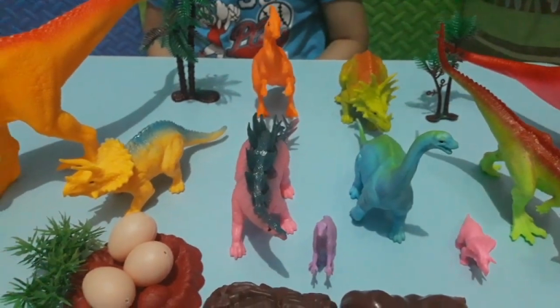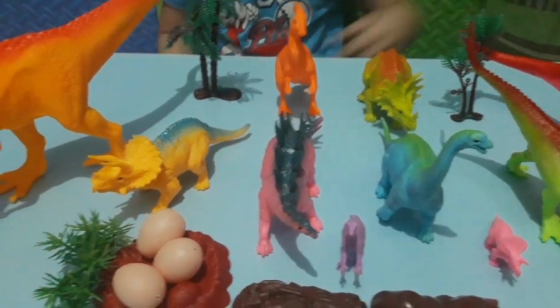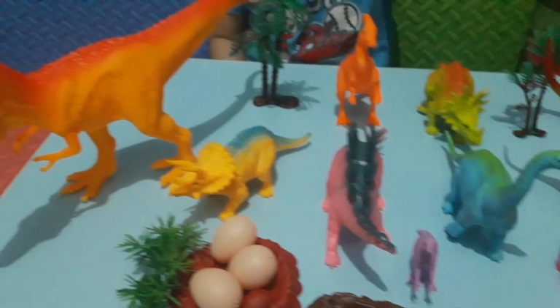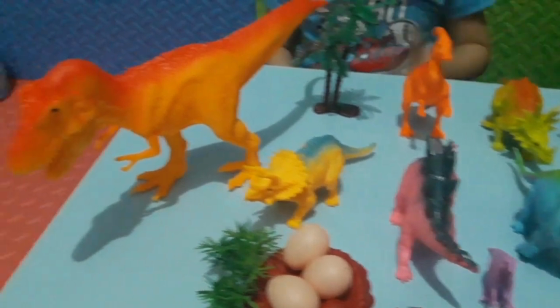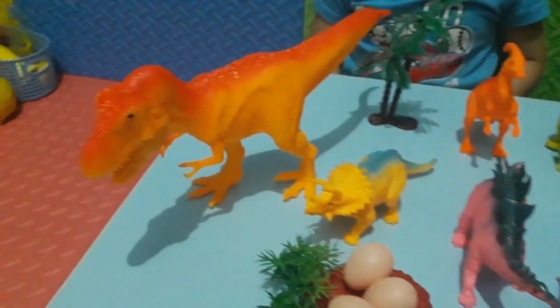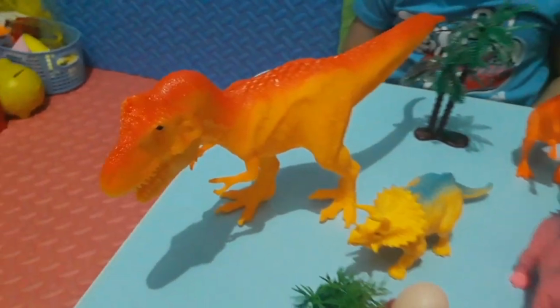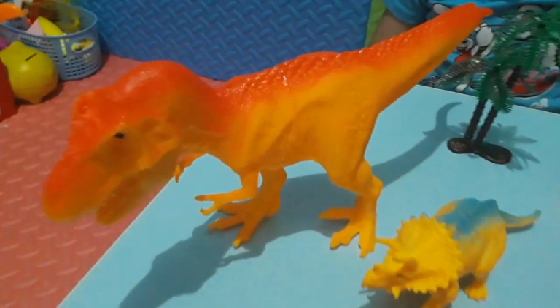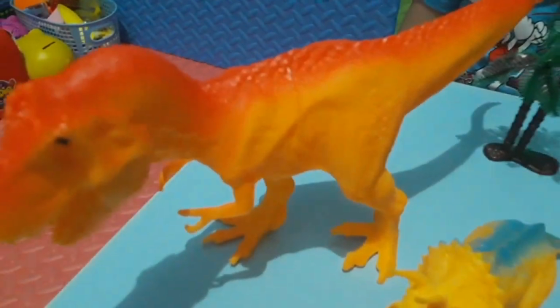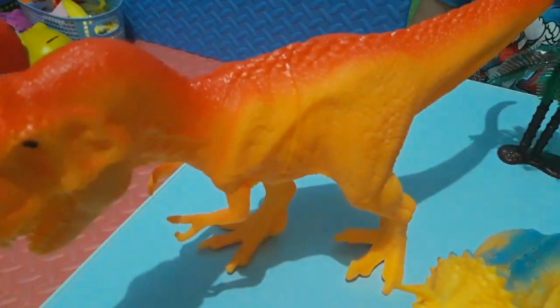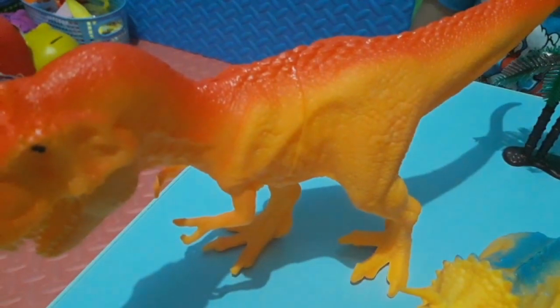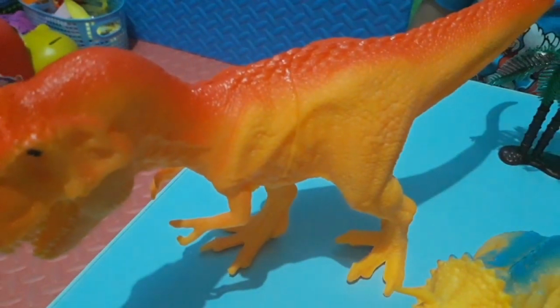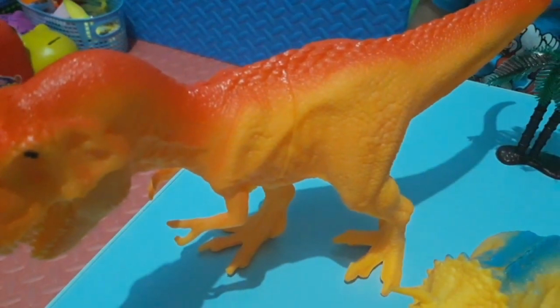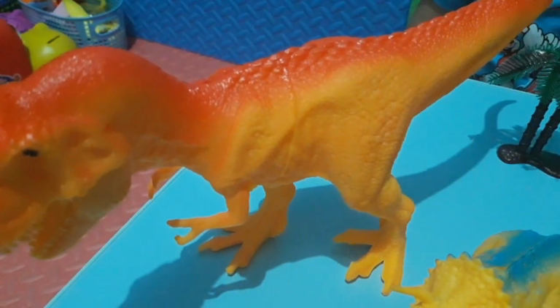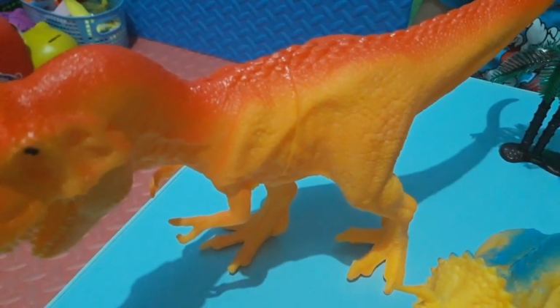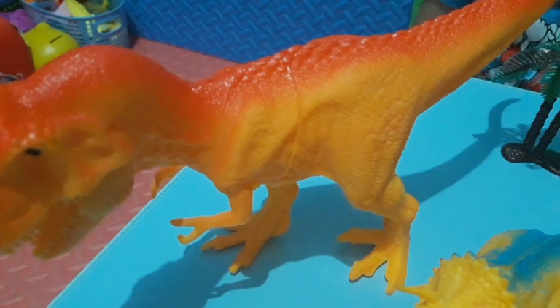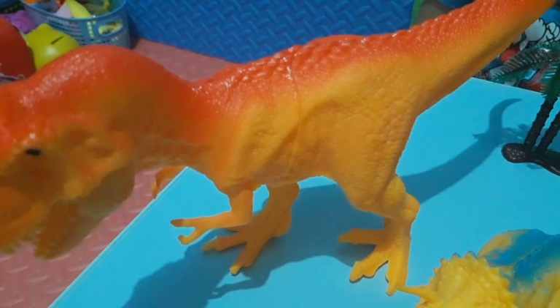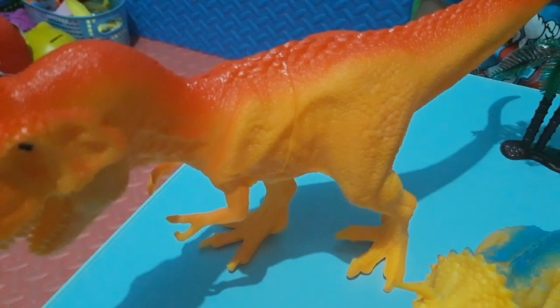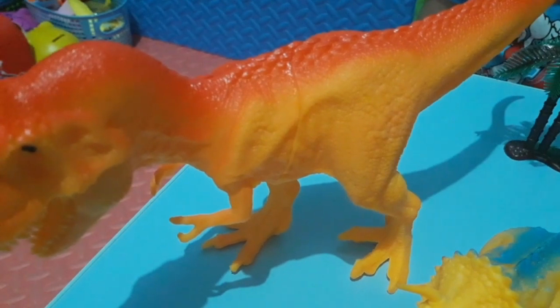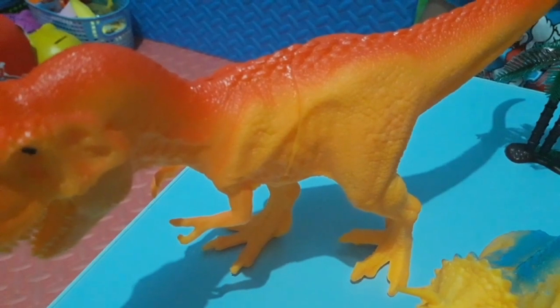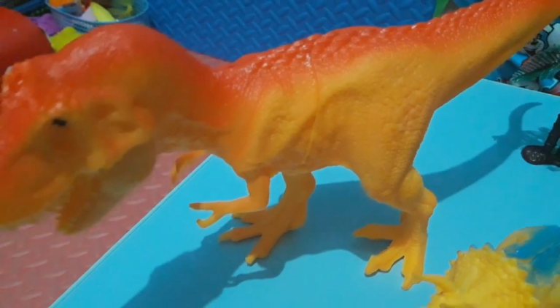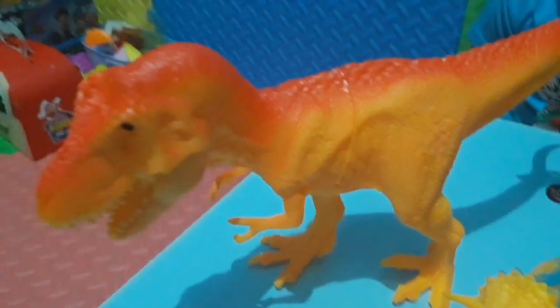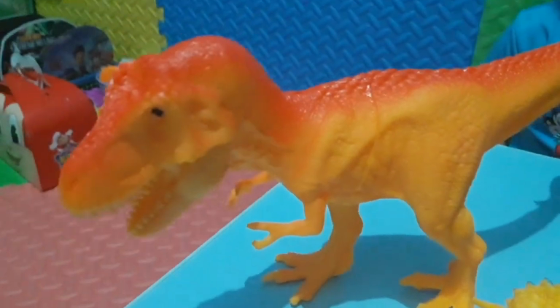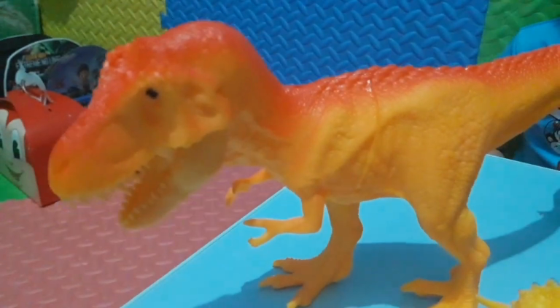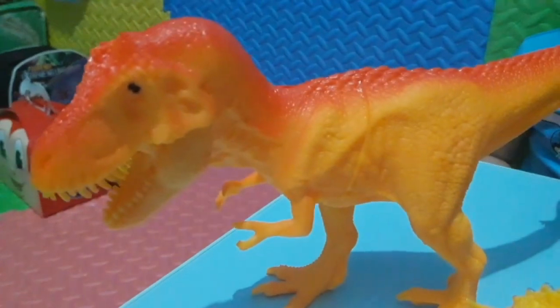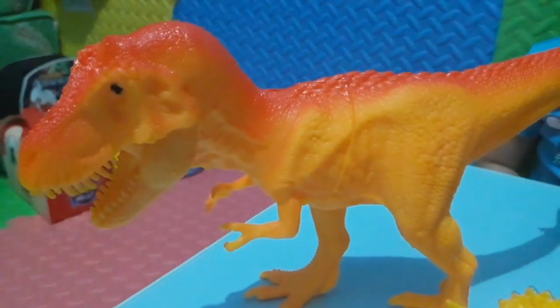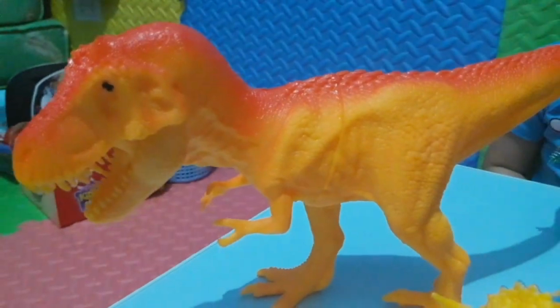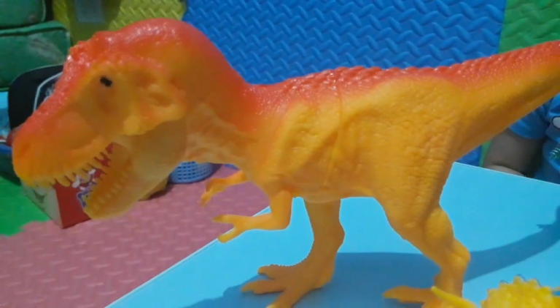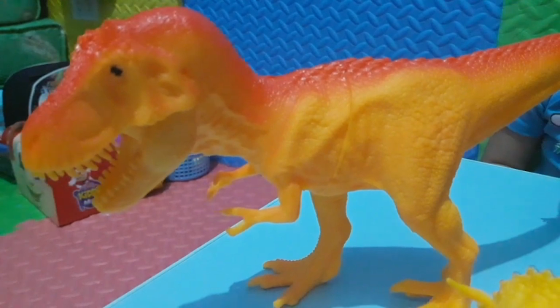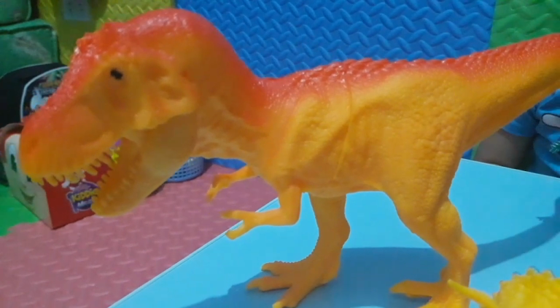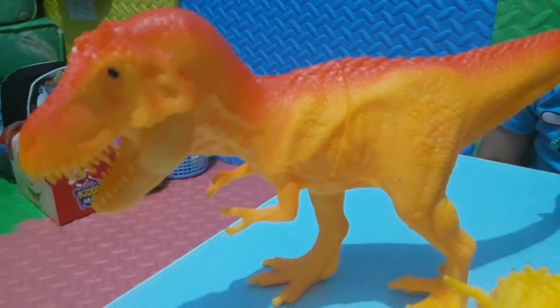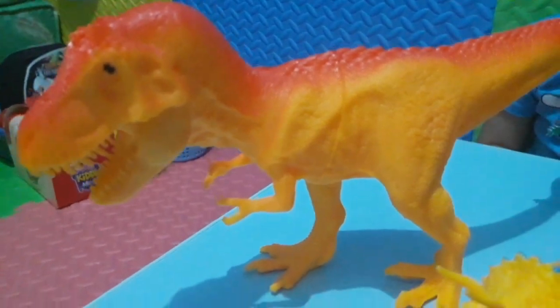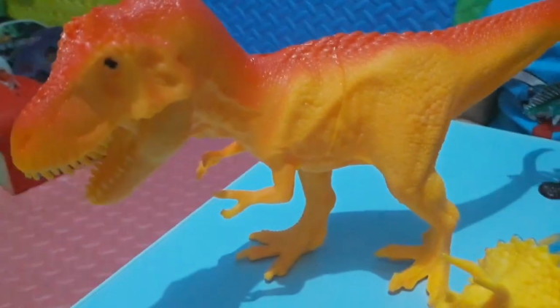So tell us, what dinosaur is this one? This is the T-Rex. He is the grossest of them all. He eats meat and he lives to eat dinosaurs.